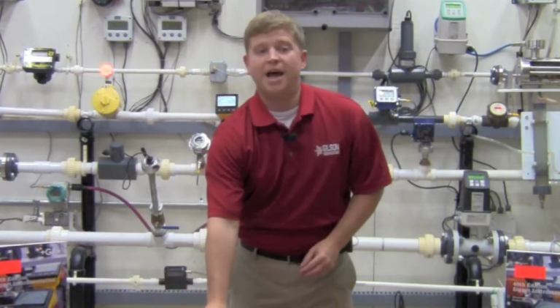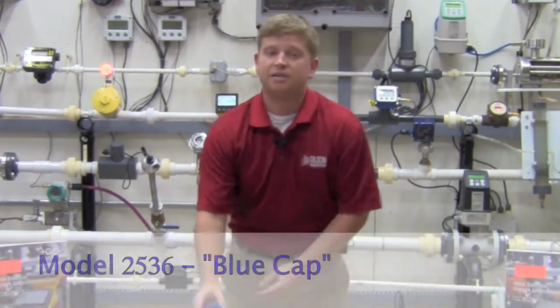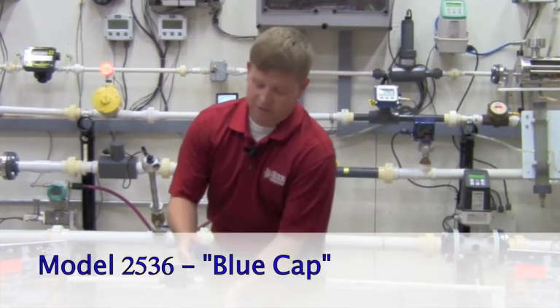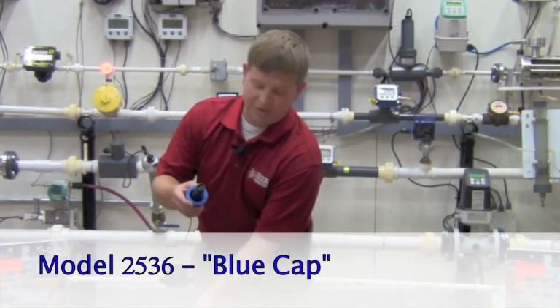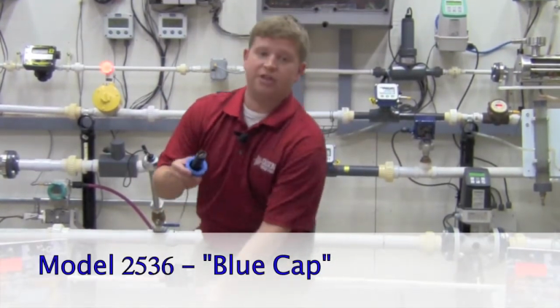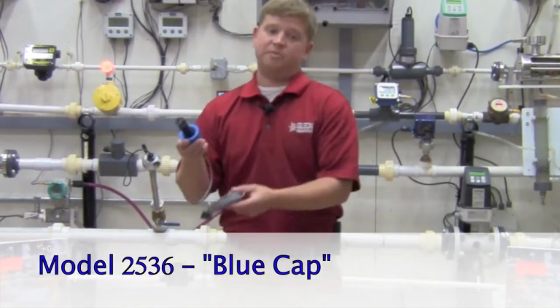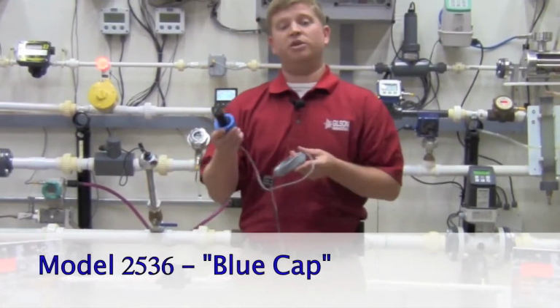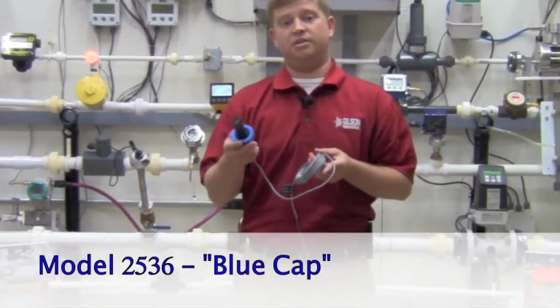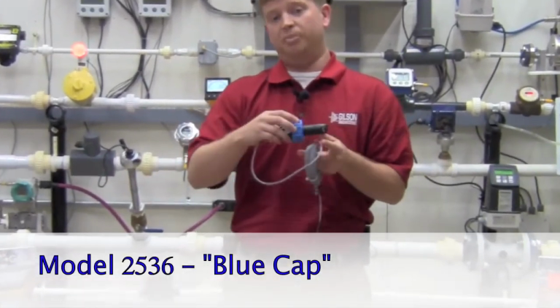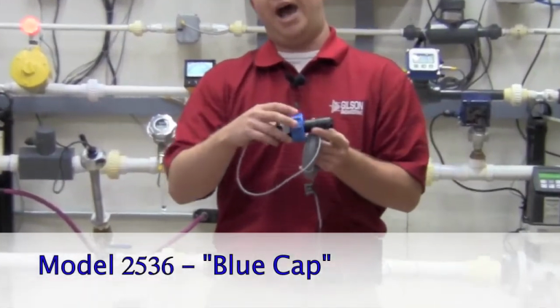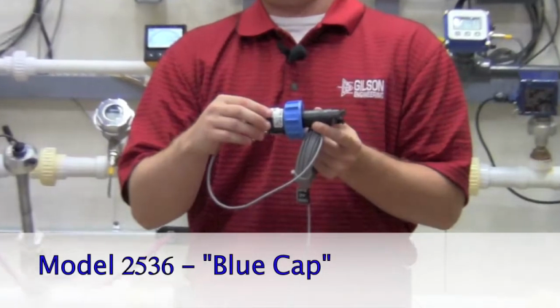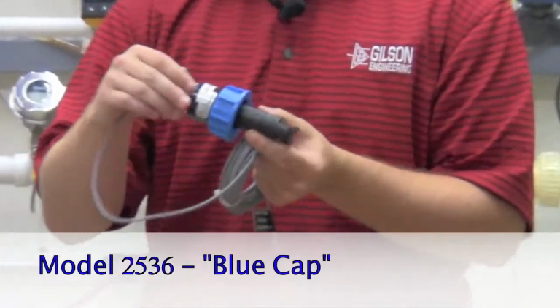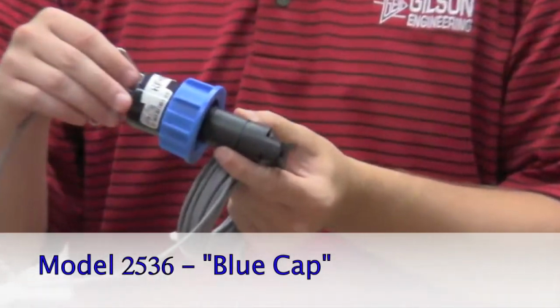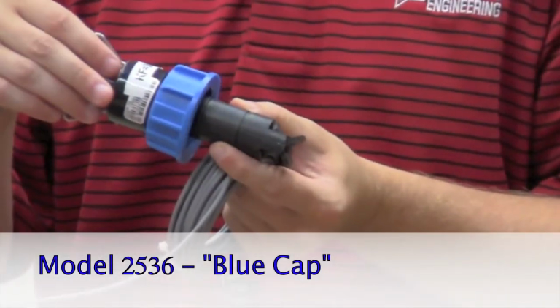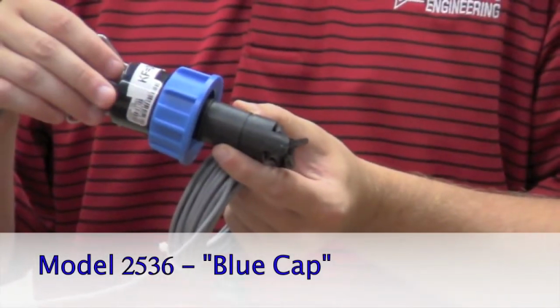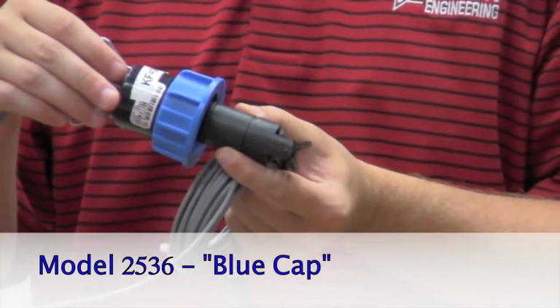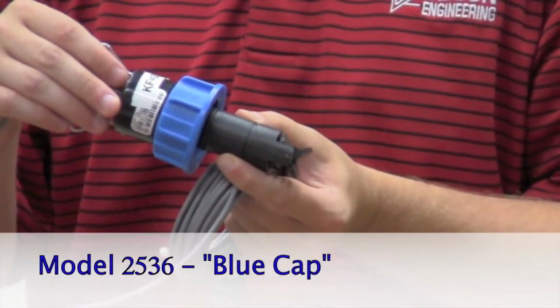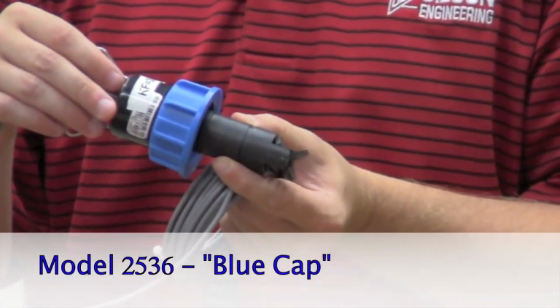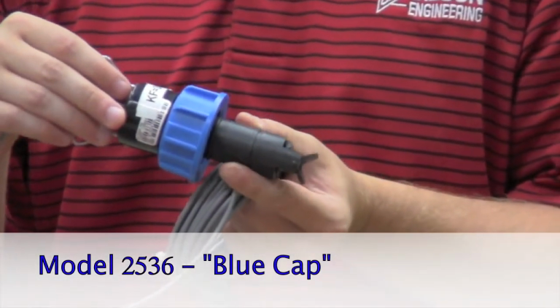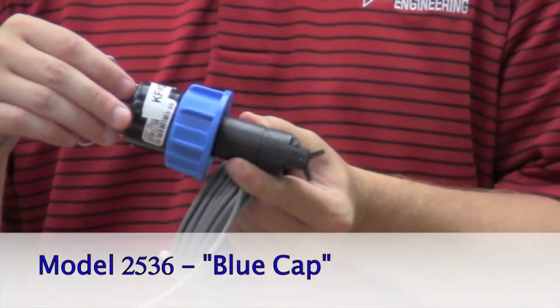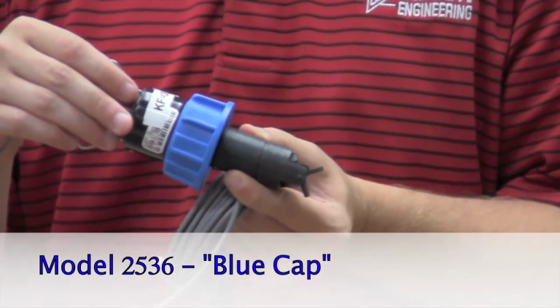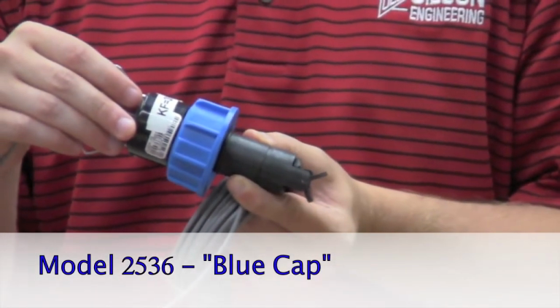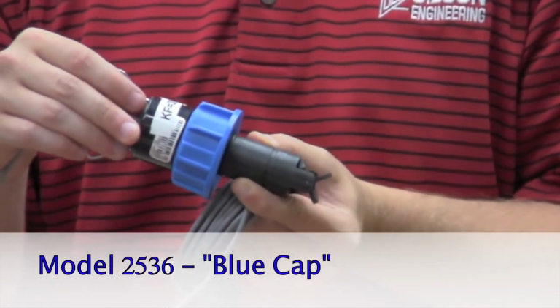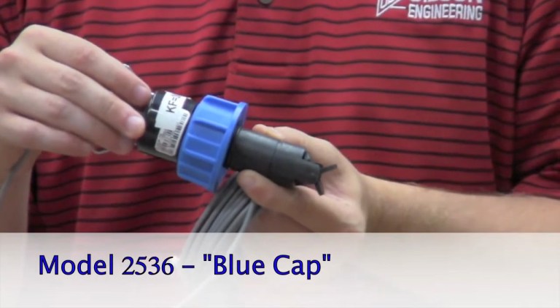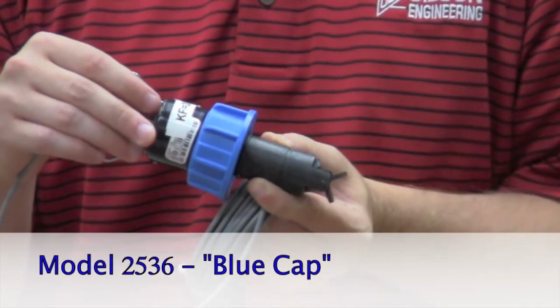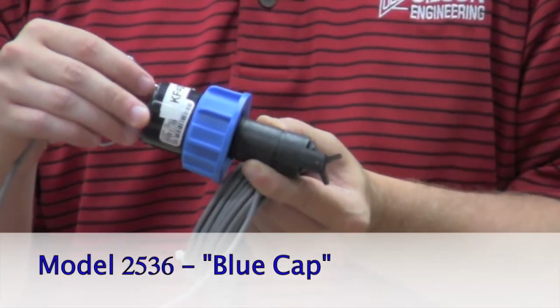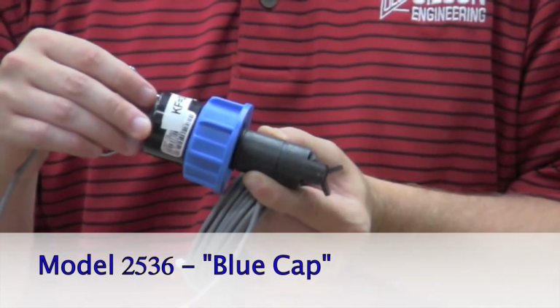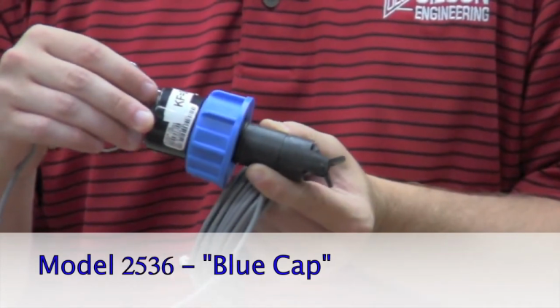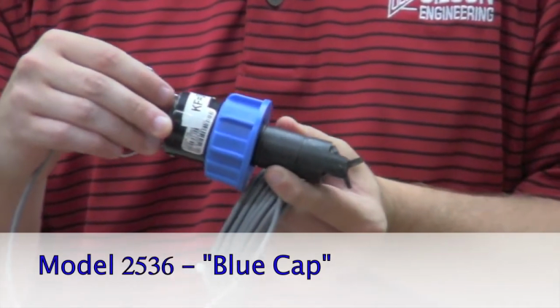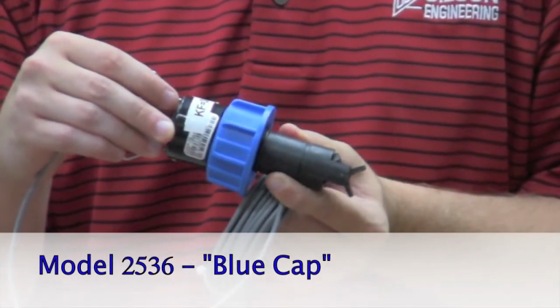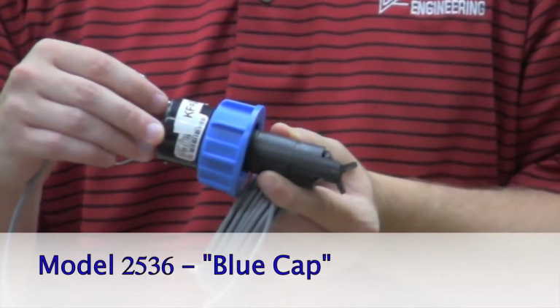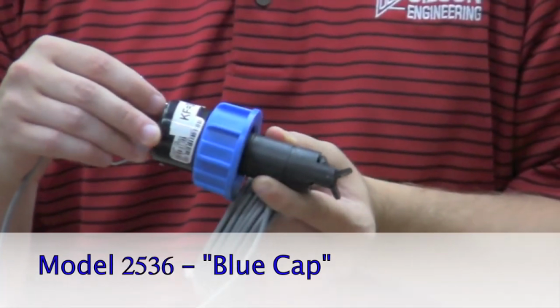Next, we have the 2536 paddle wheel sensor, or the blue cap. It's a very similar look to the 515, but offers a higher turndown ratio of 66 to 1, which is 0.3 to 20 feet per second.